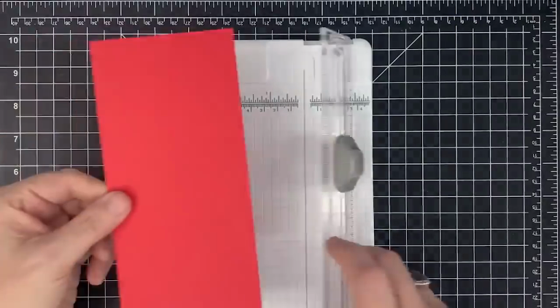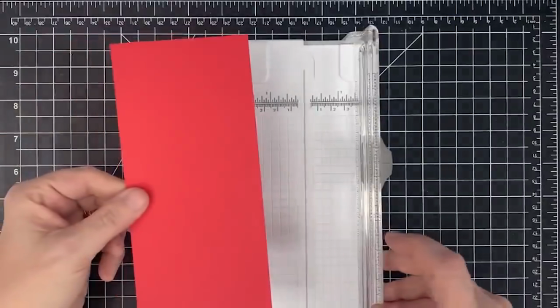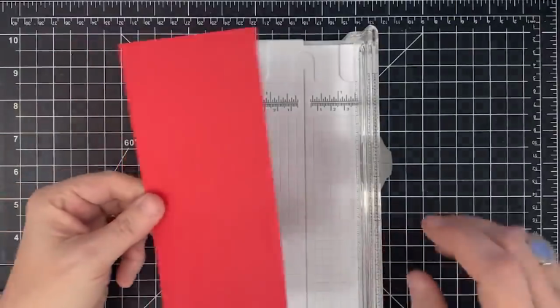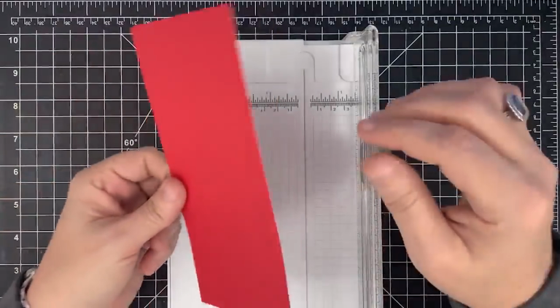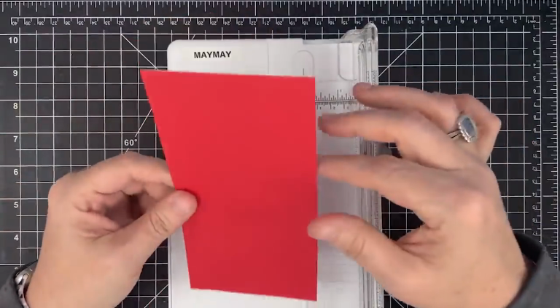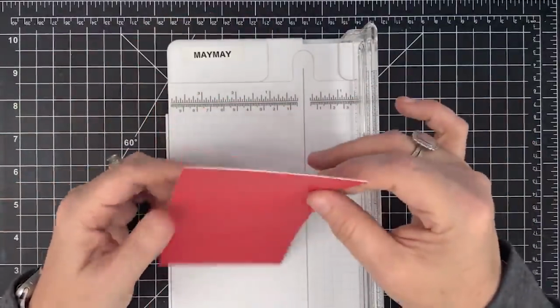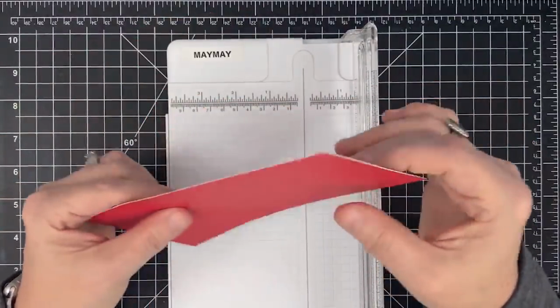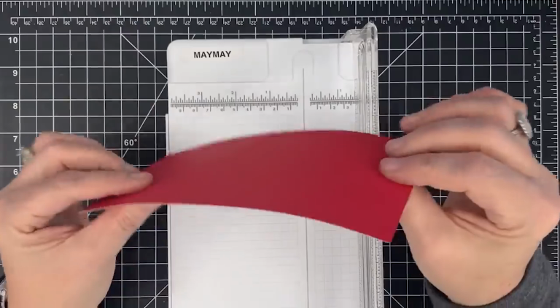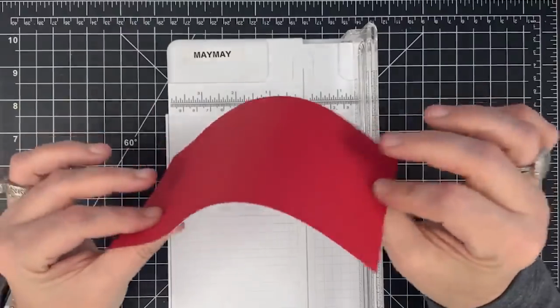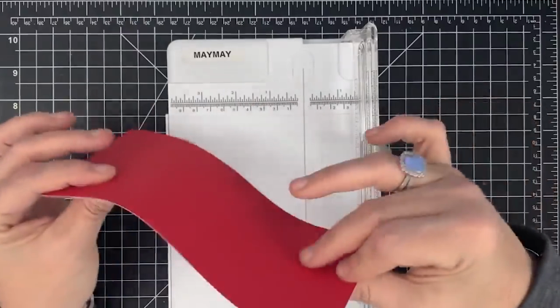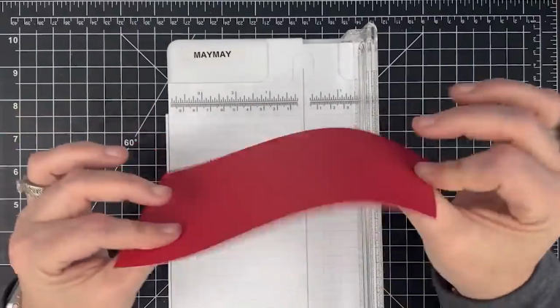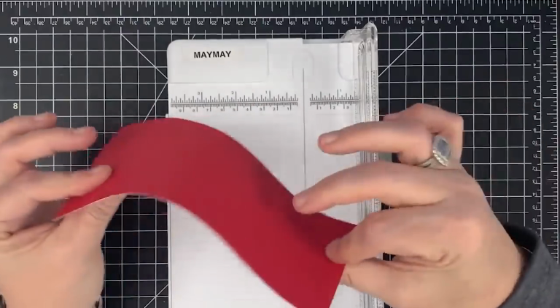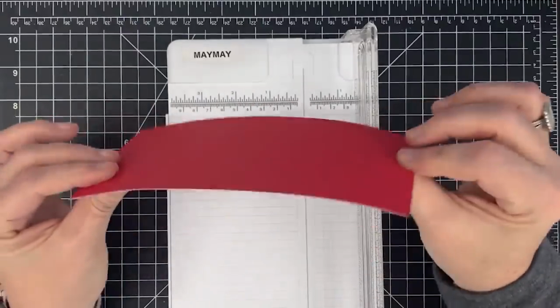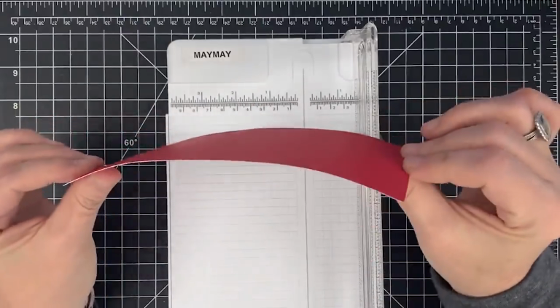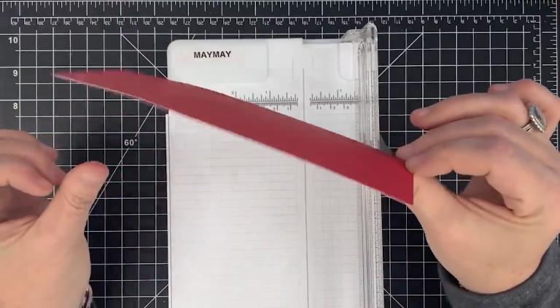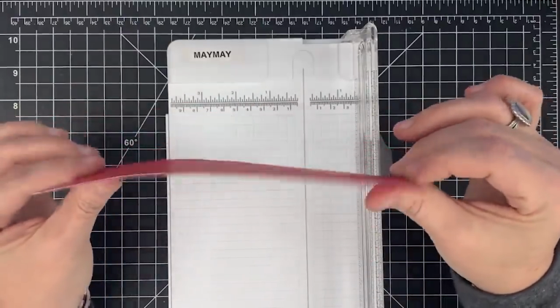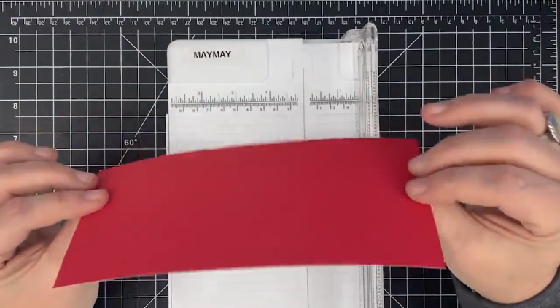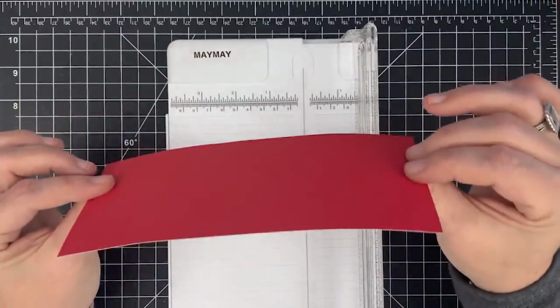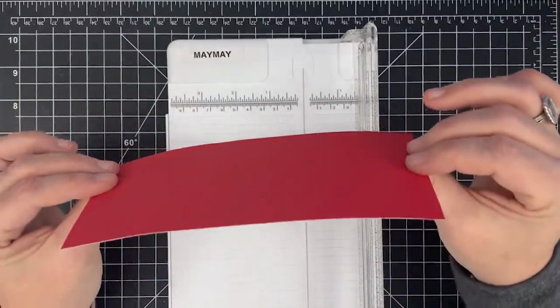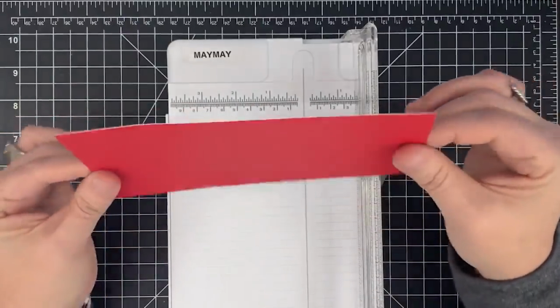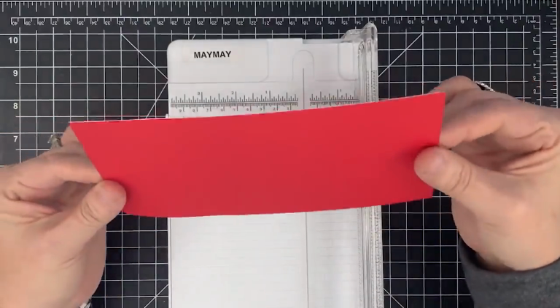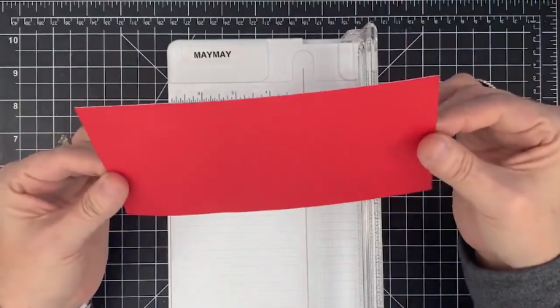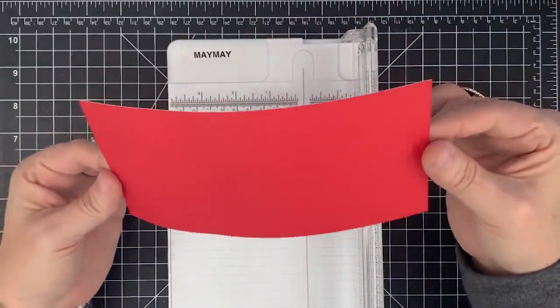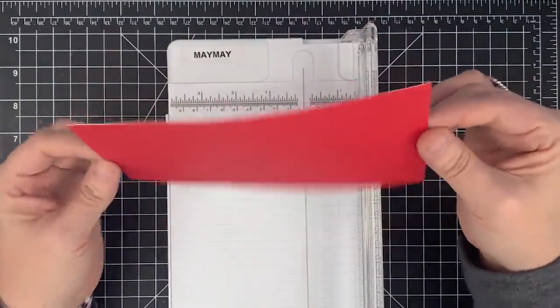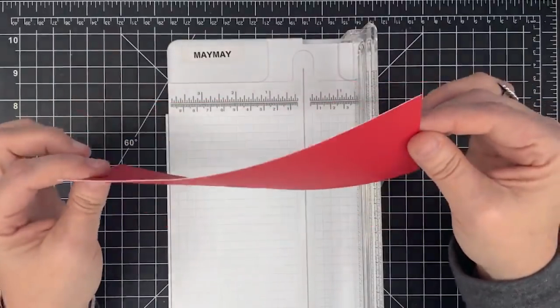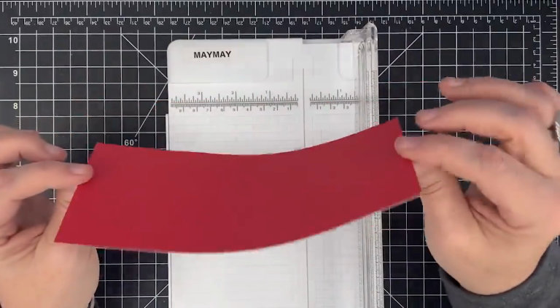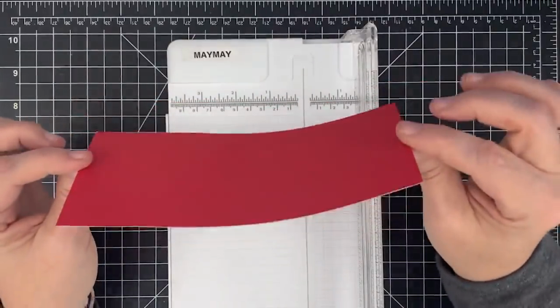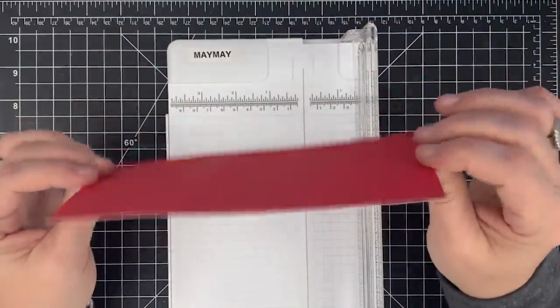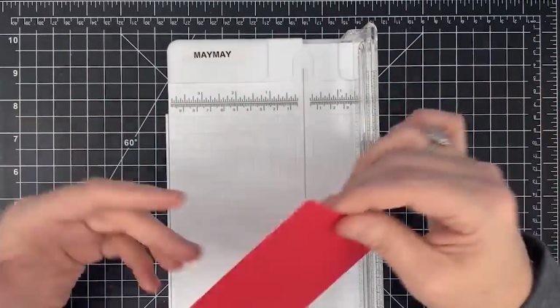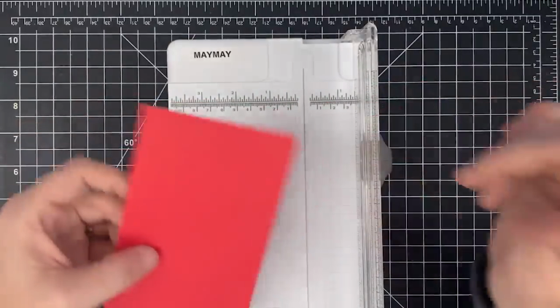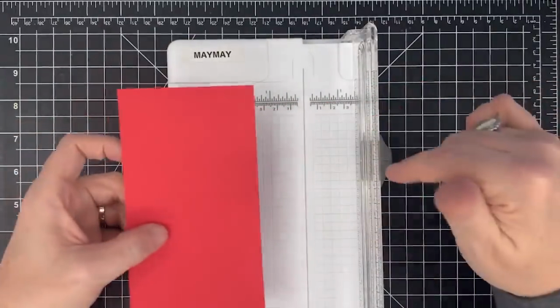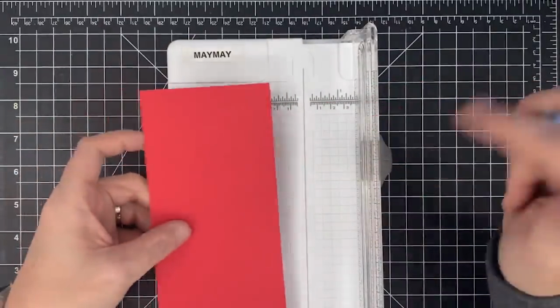So here's a piece of cardstock — it's not the kind I normally use. This is a really inexpensive, flimsy piece of cardstock, and I'm using this on purpose because I want to show you that the cardstock does not make as big of a difference as the technique.